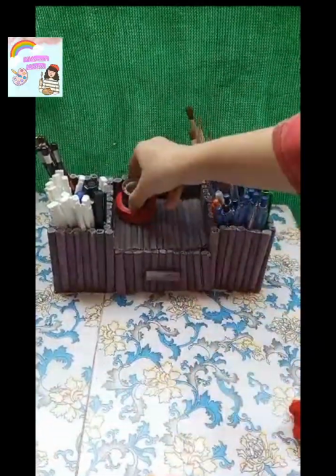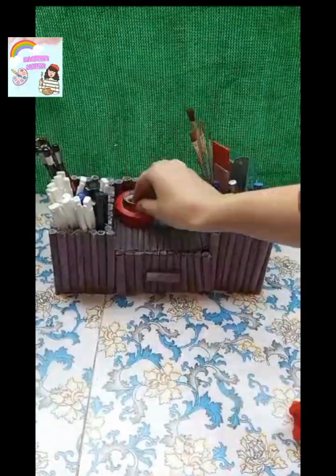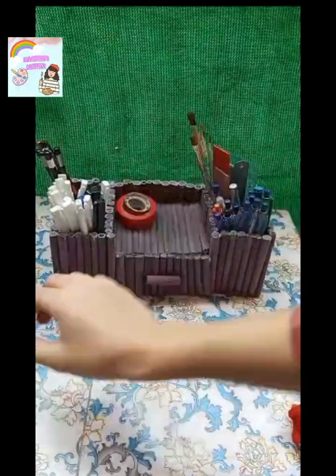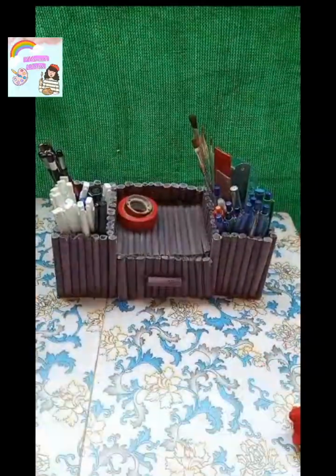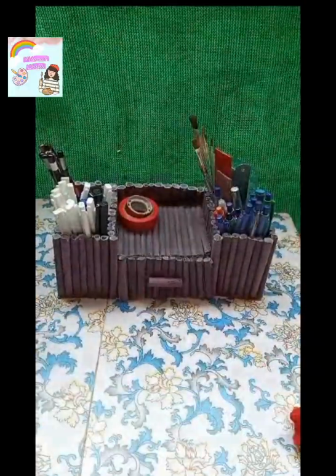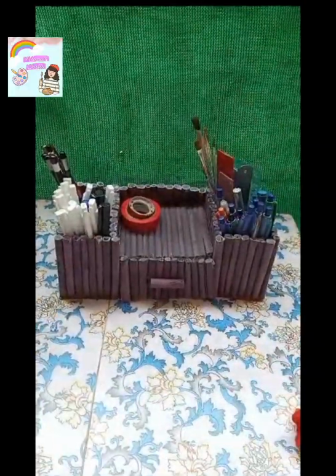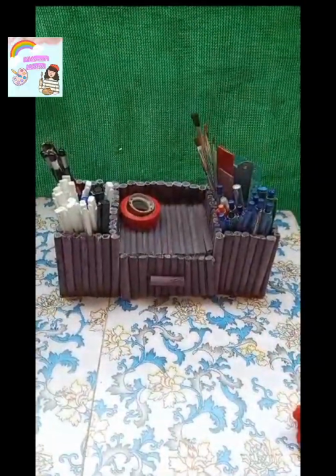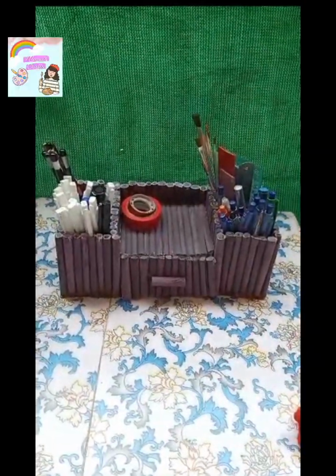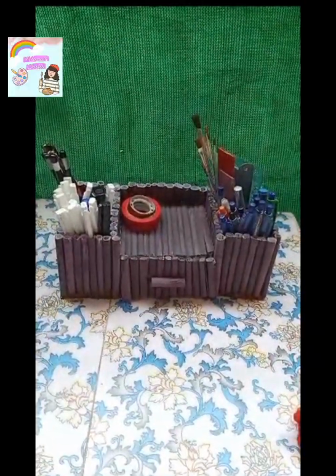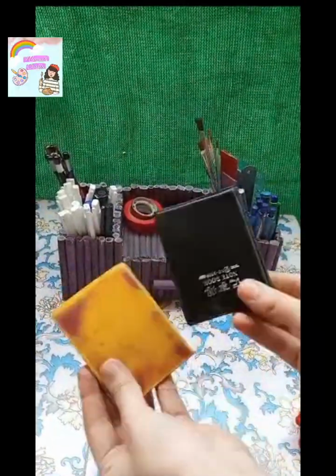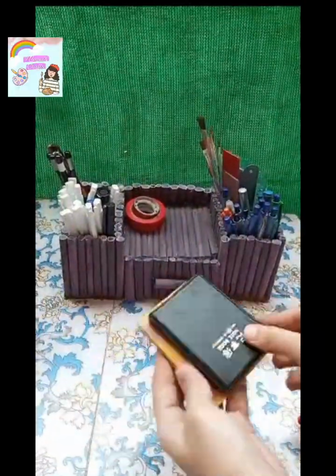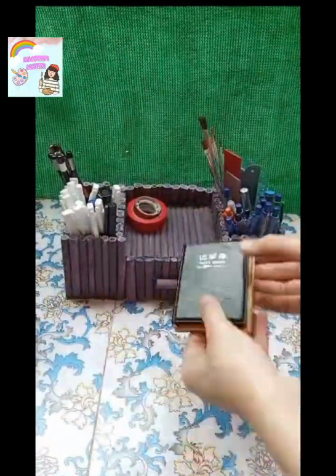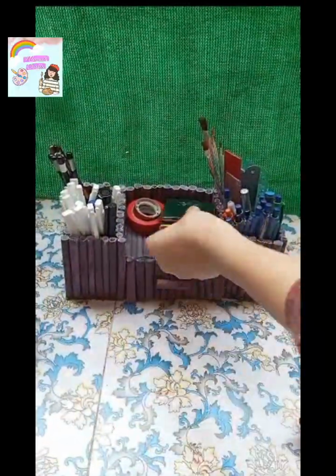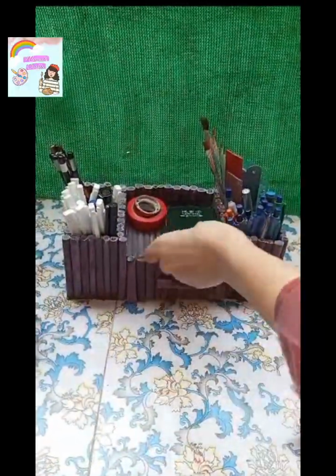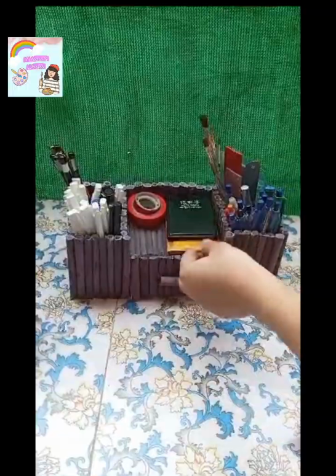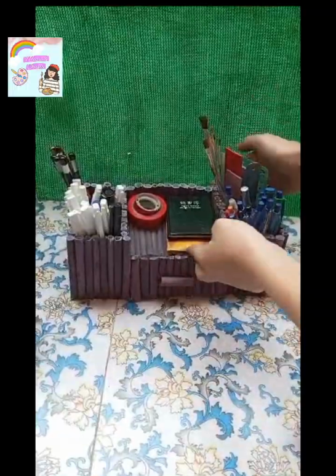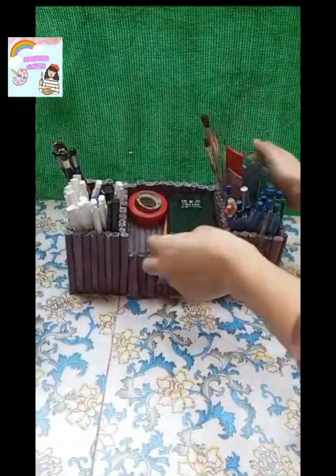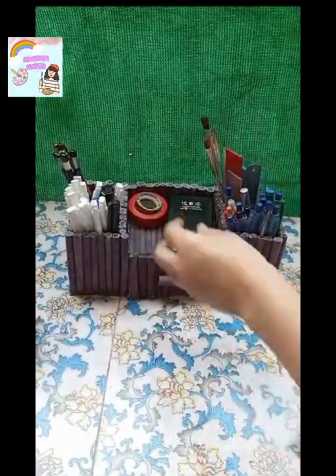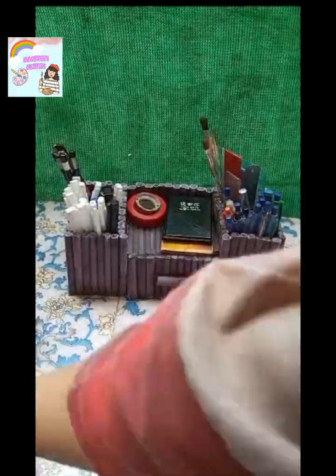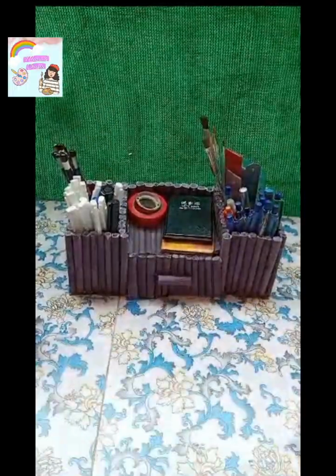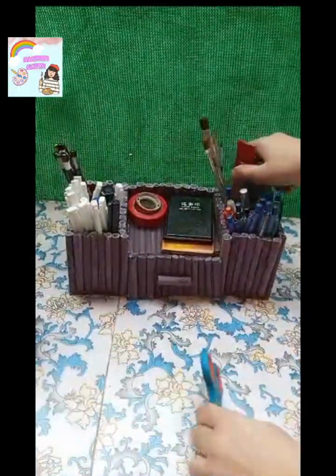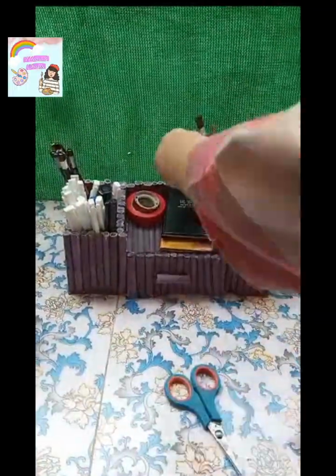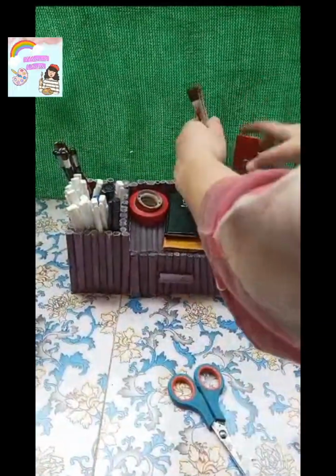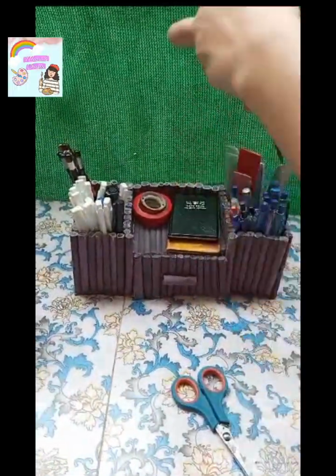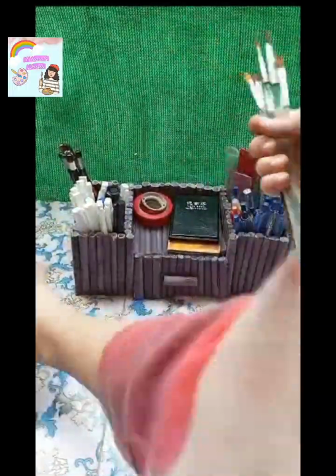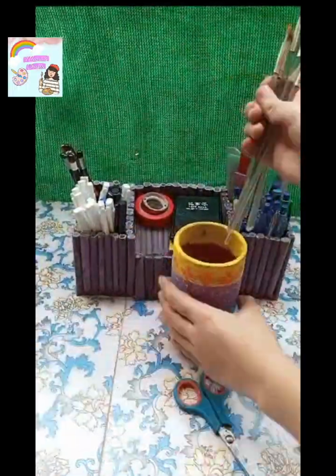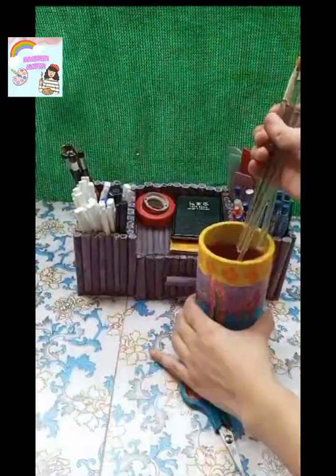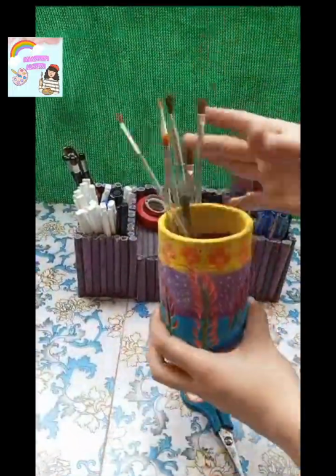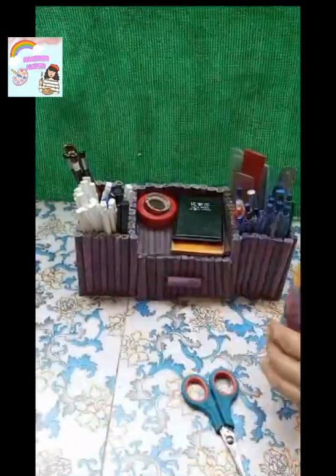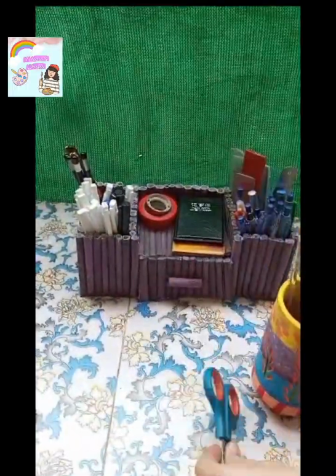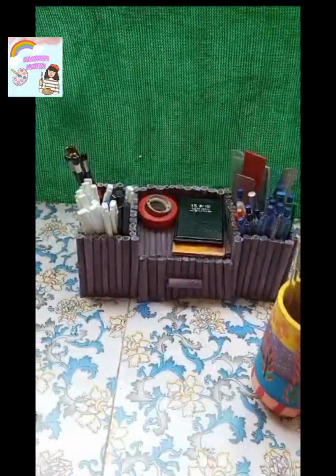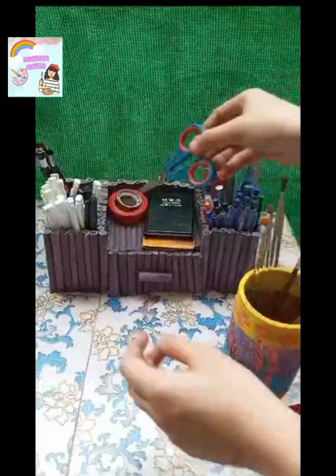I put tapes on it. I put dials on it. I put brushes on it and put them in a glass.